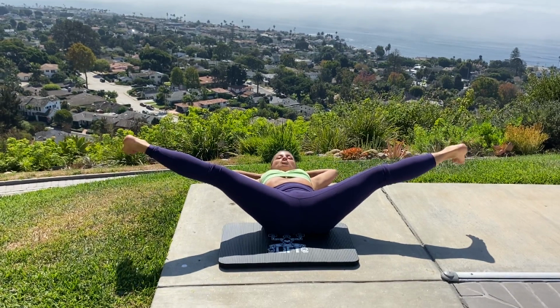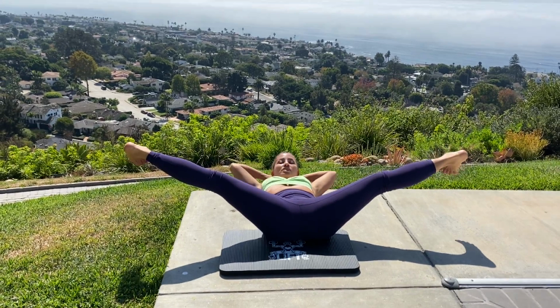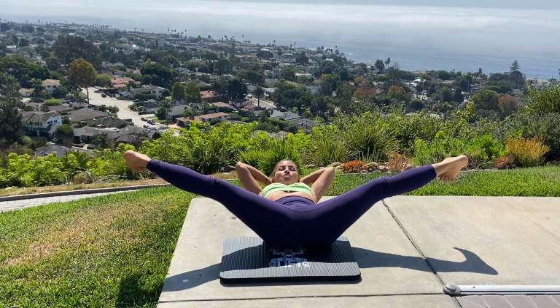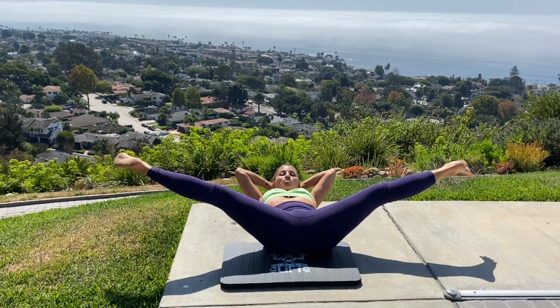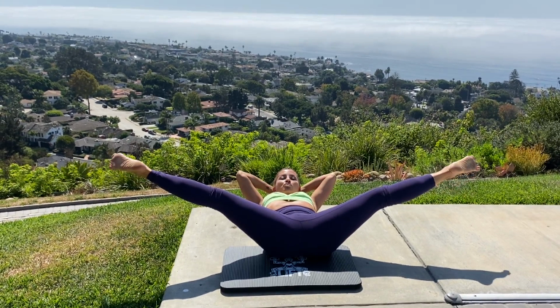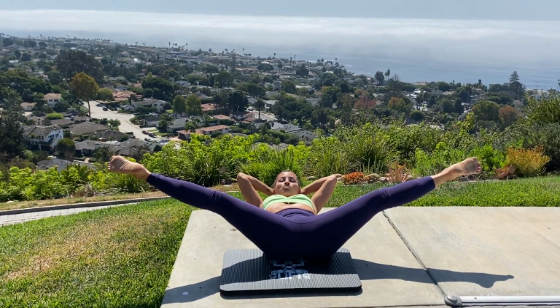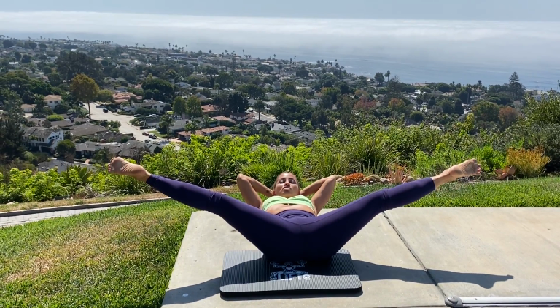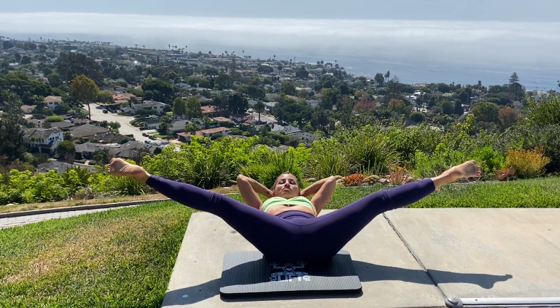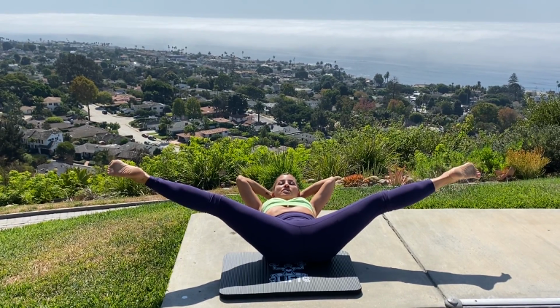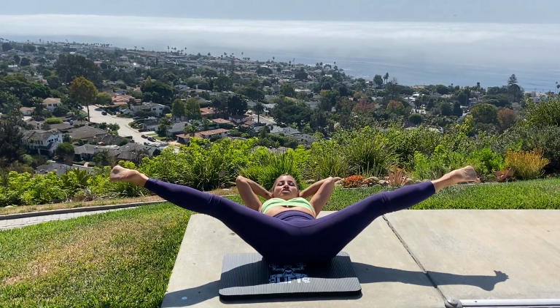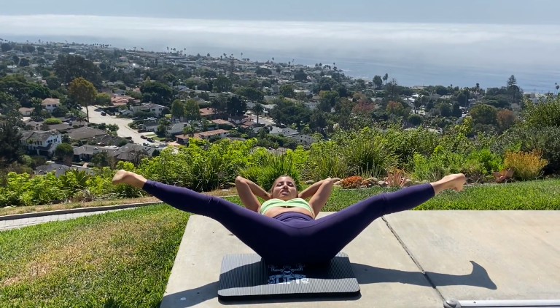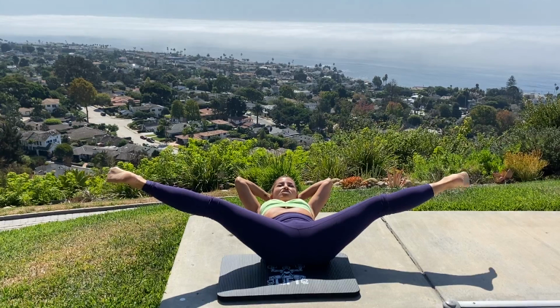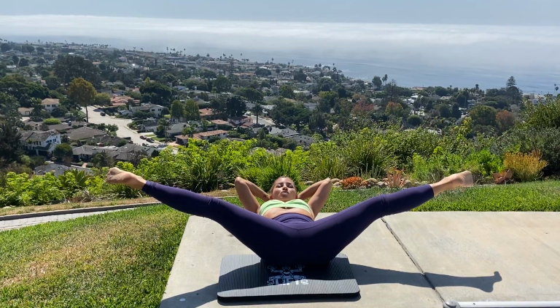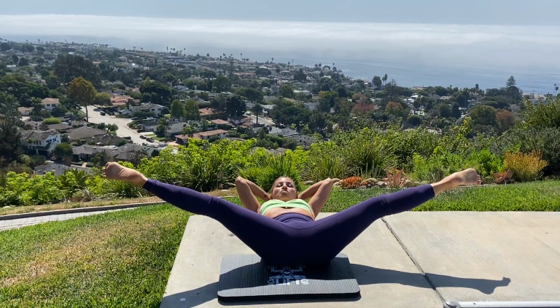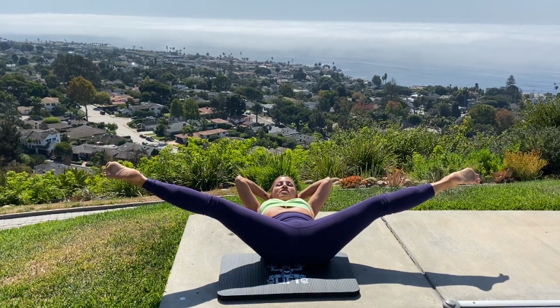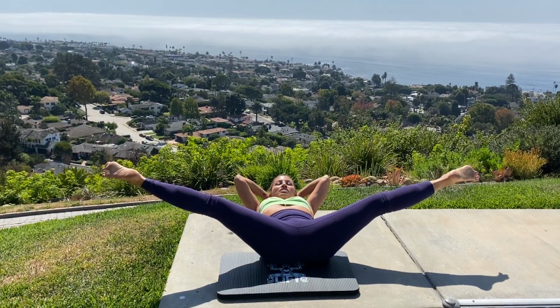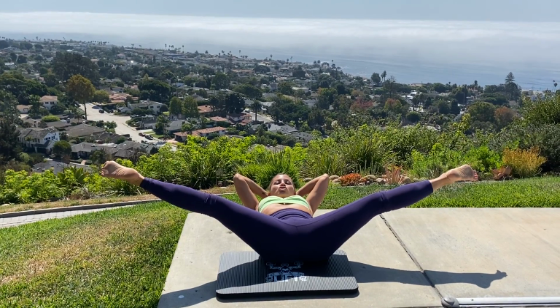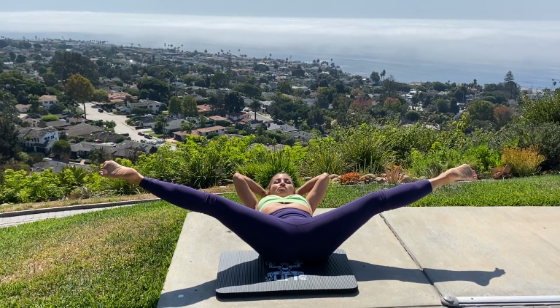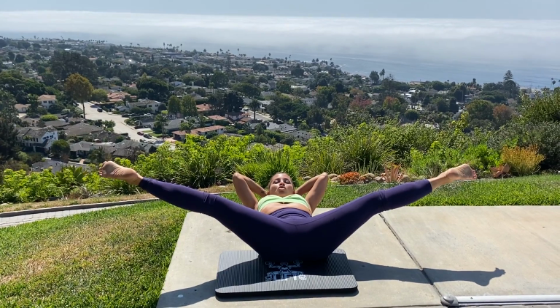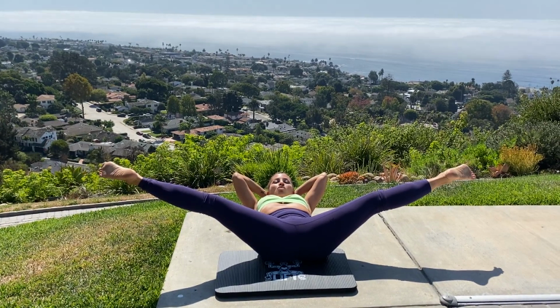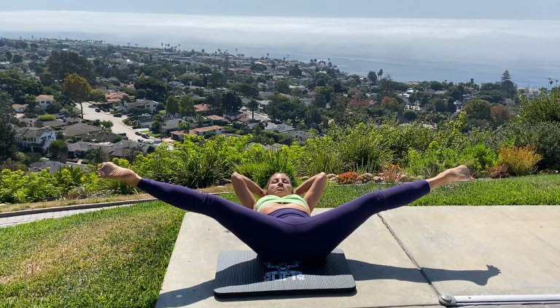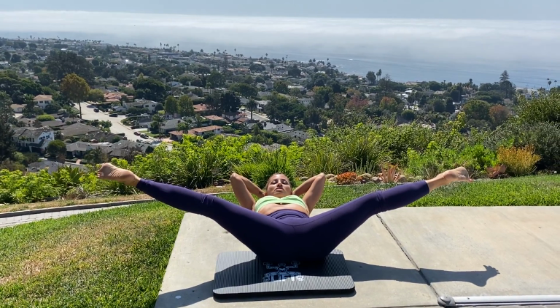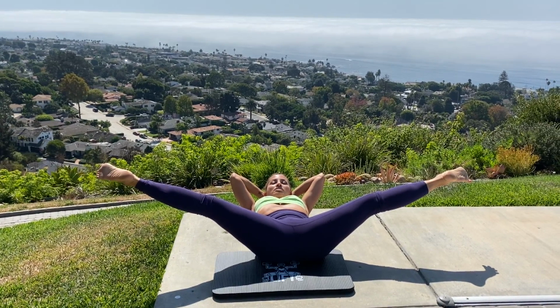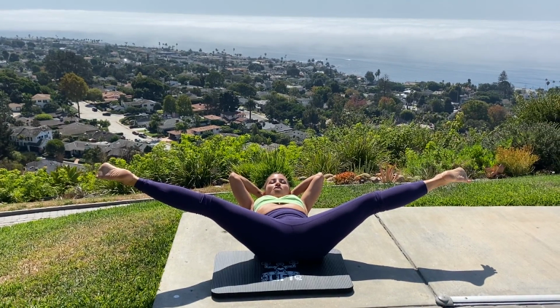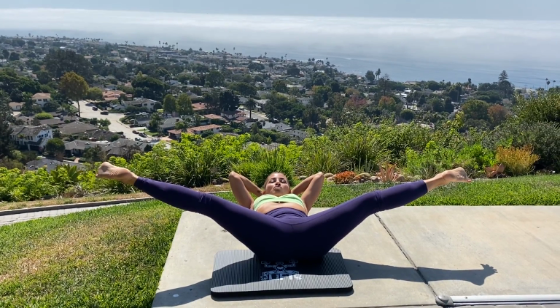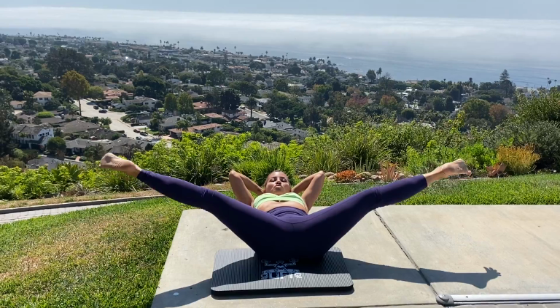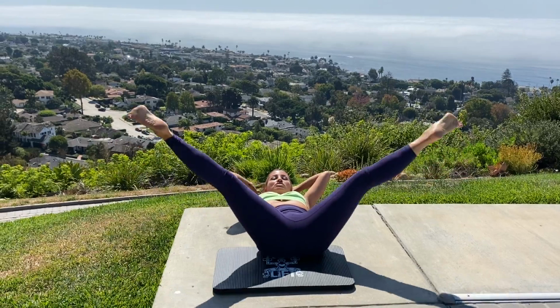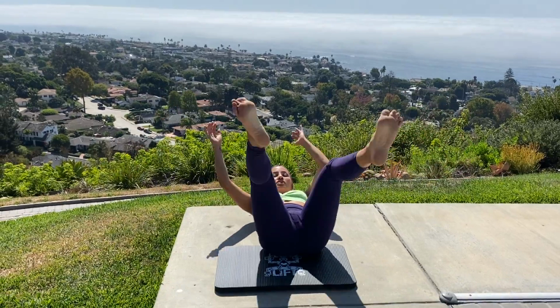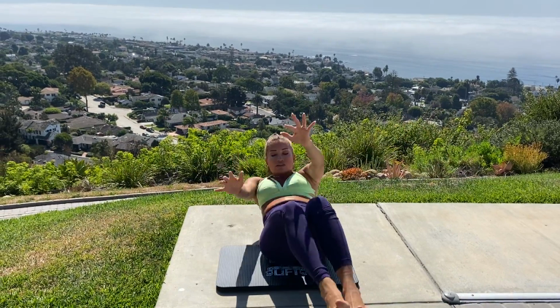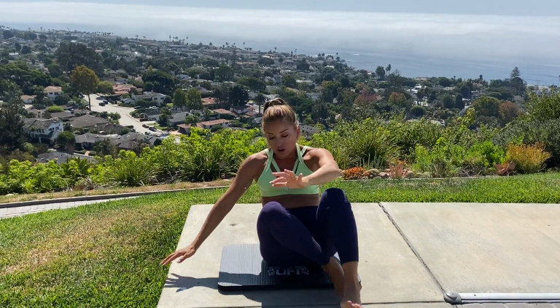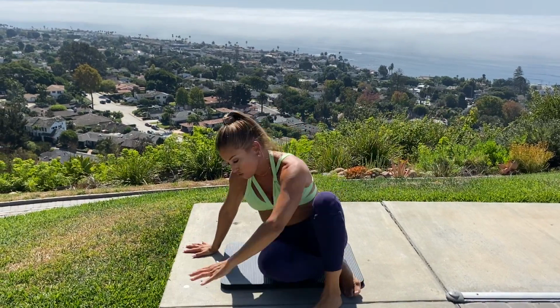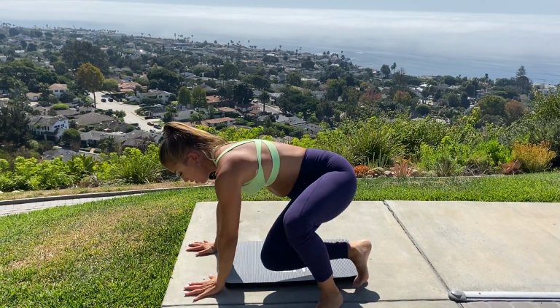When you spread the legs apart, really press through the balls of the feet so your legs aren't just wobbly. Legs are strong from the core to the thighs, all the way through the balls of the feet, and then rock yourself back up.